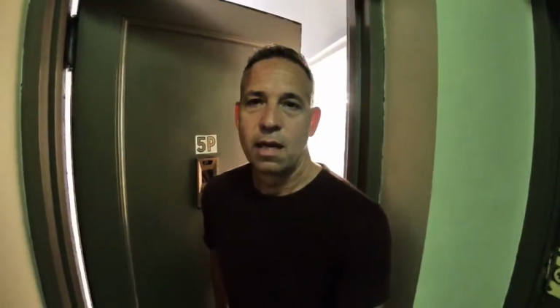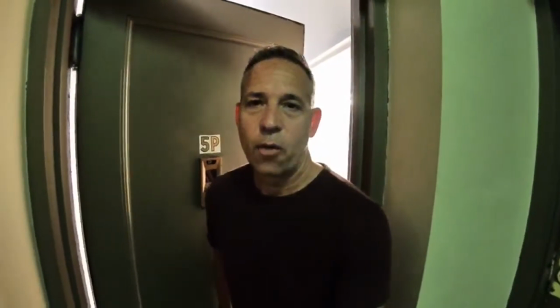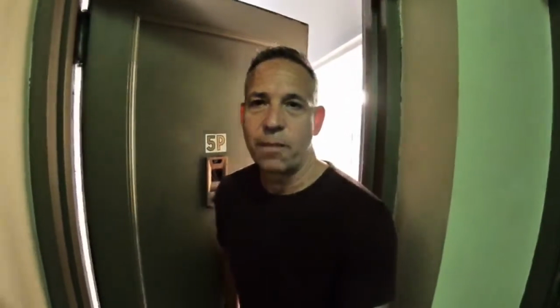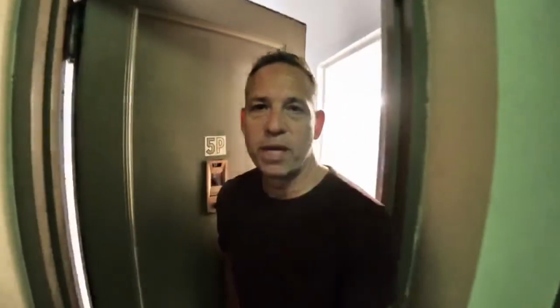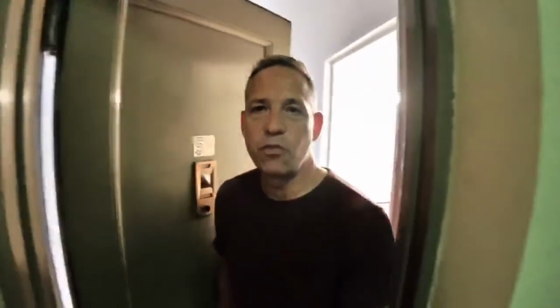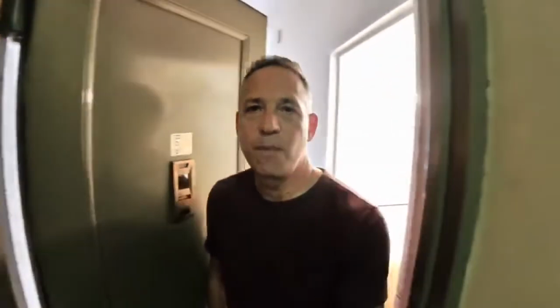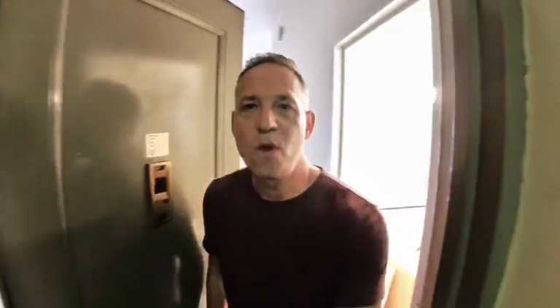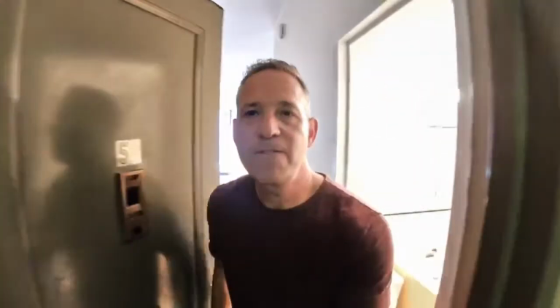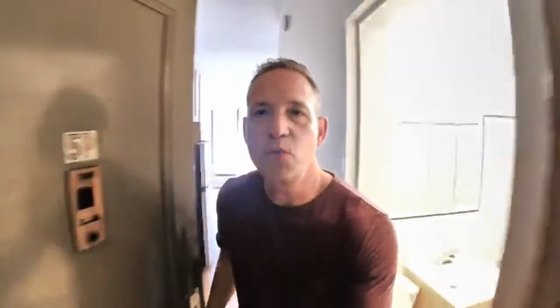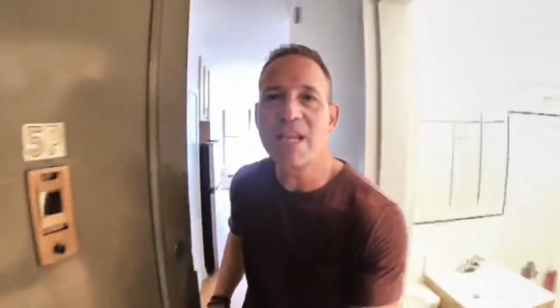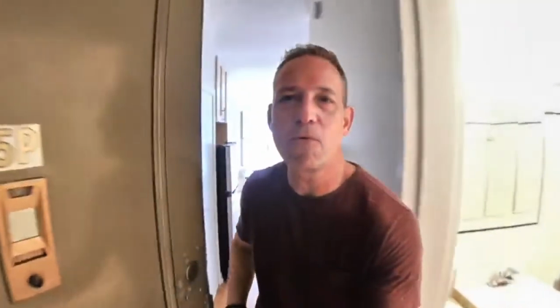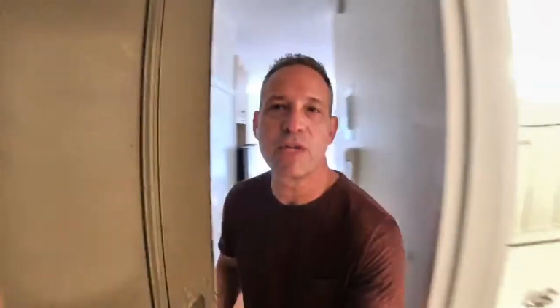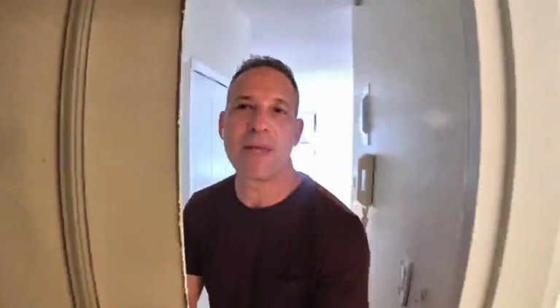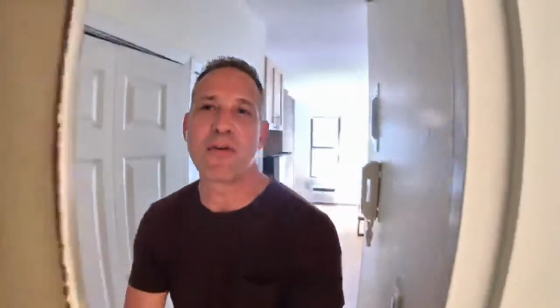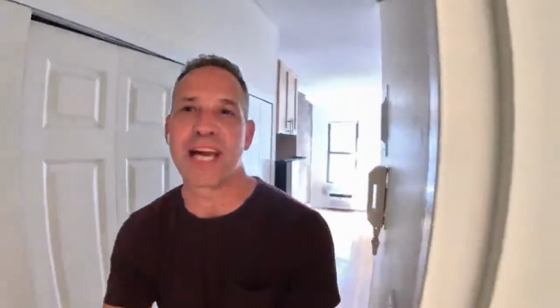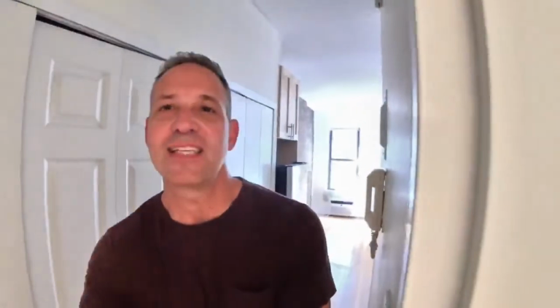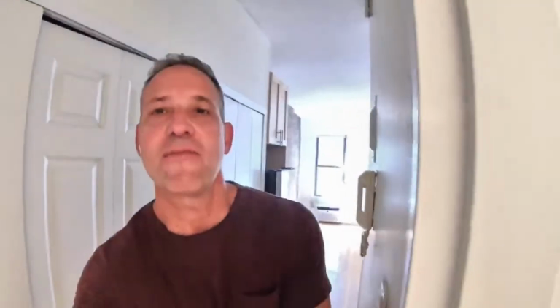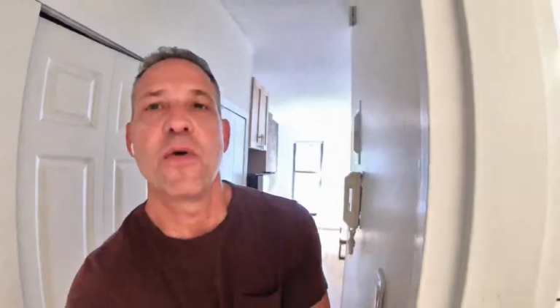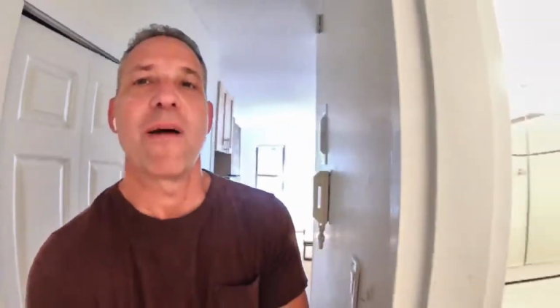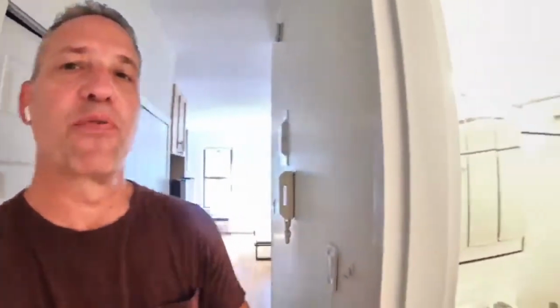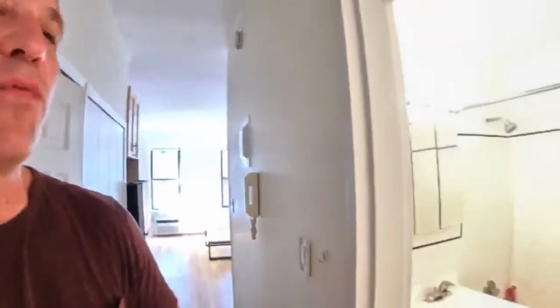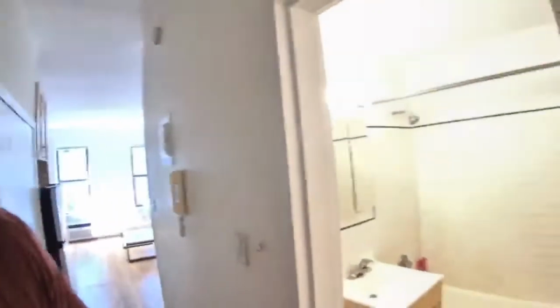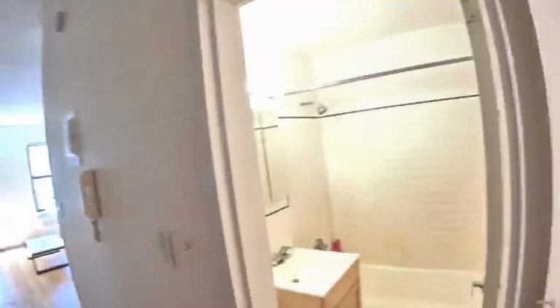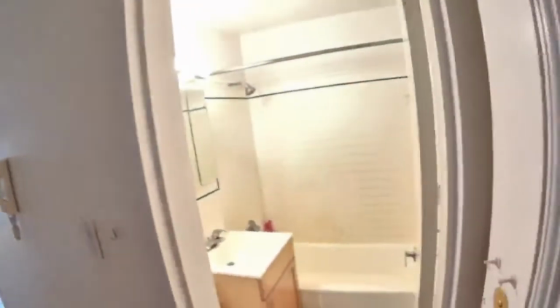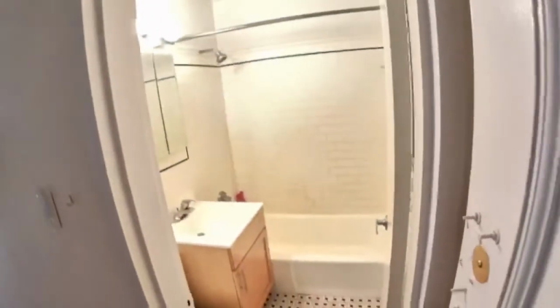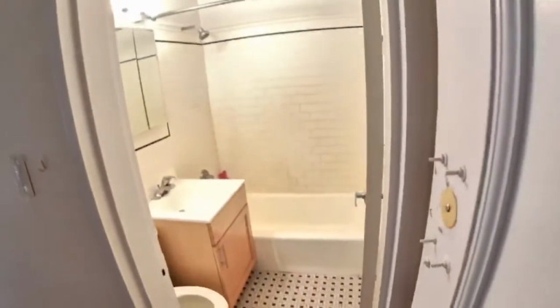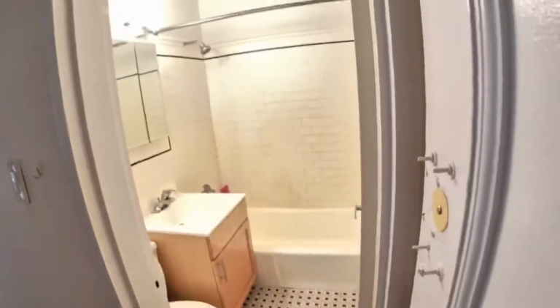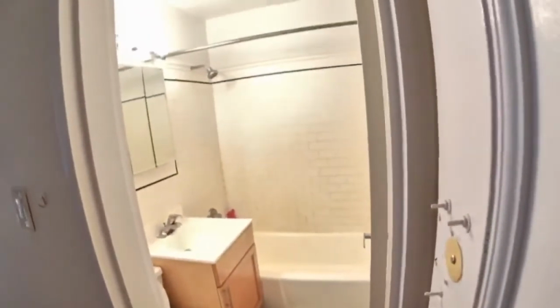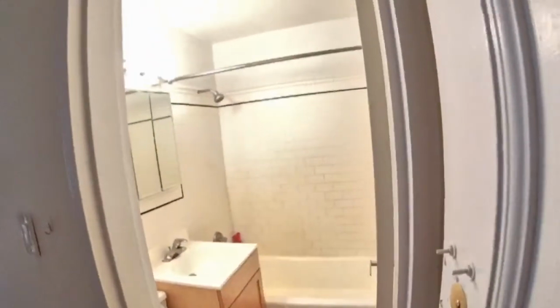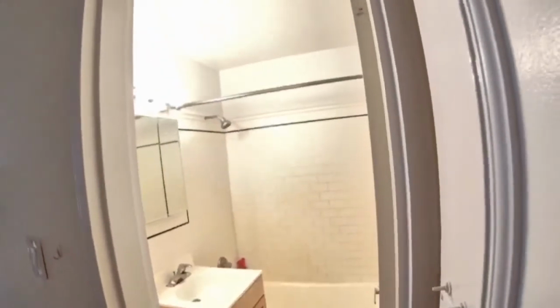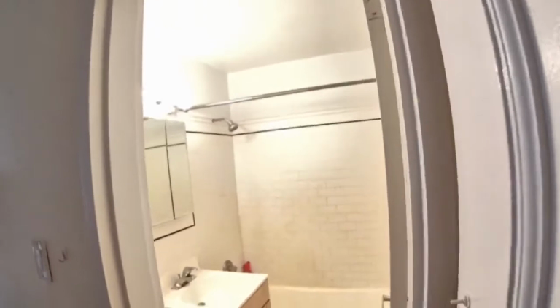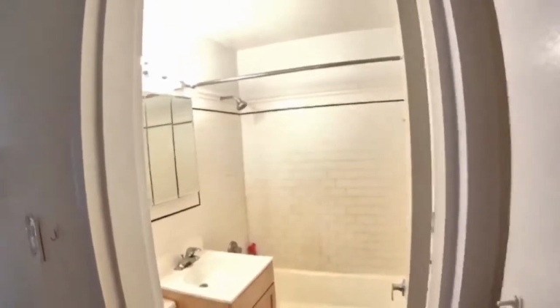Hey, what's up everybody? Drew here. I'm at 152 East 84th Street in Manhattan with Lexington Avenue. I'm in a pre-war elevator building with laundry on each floor.